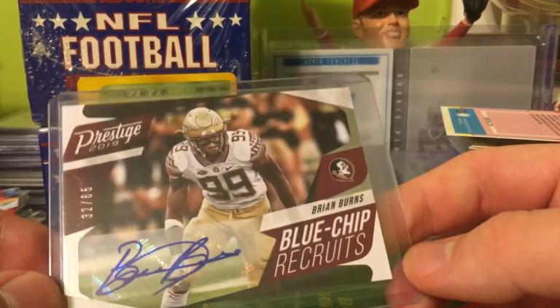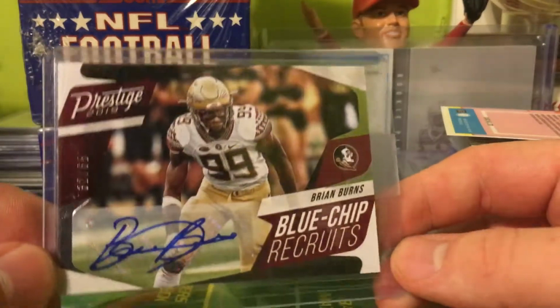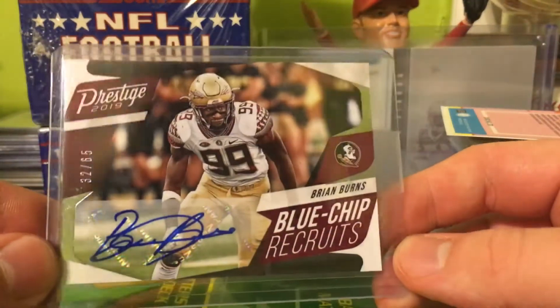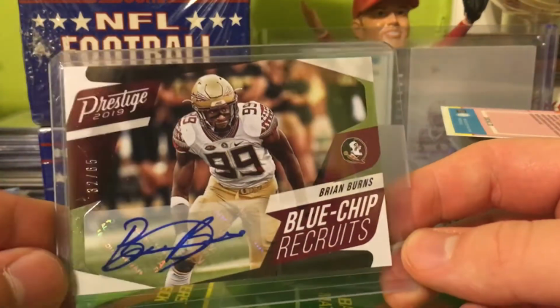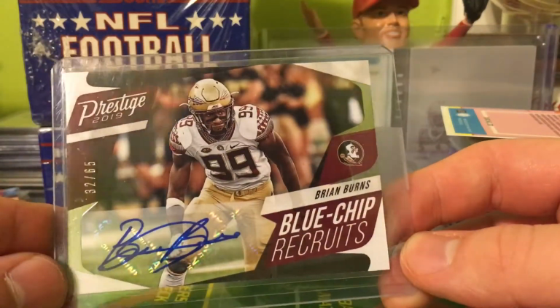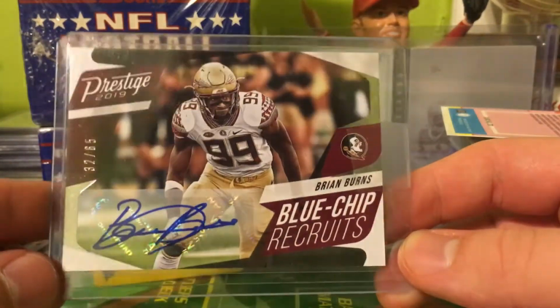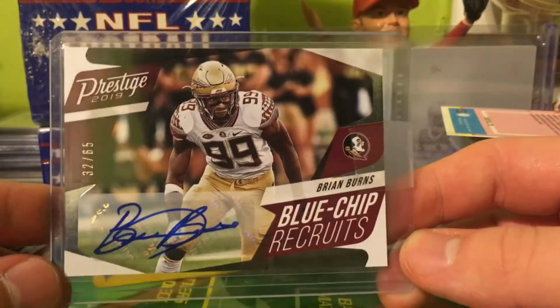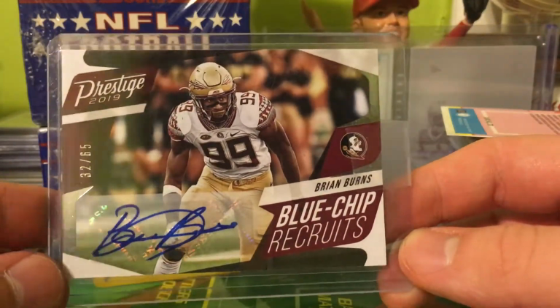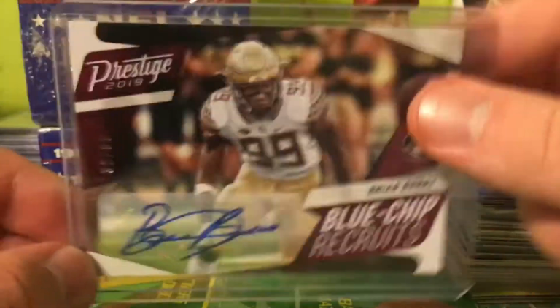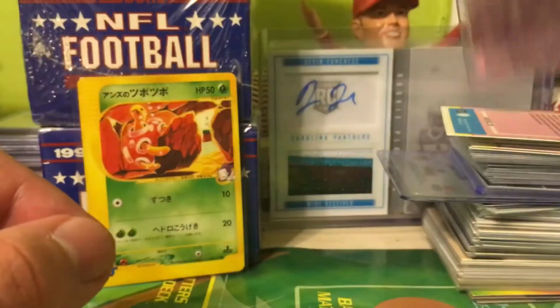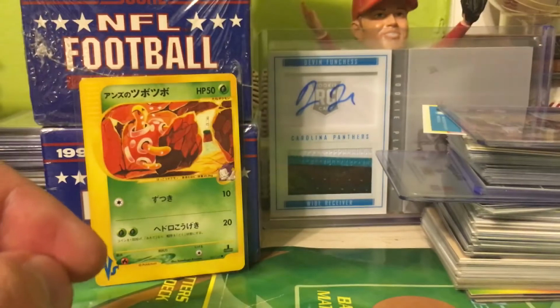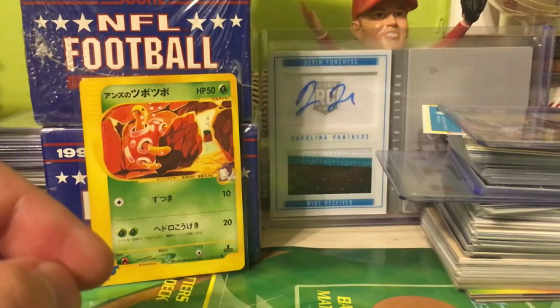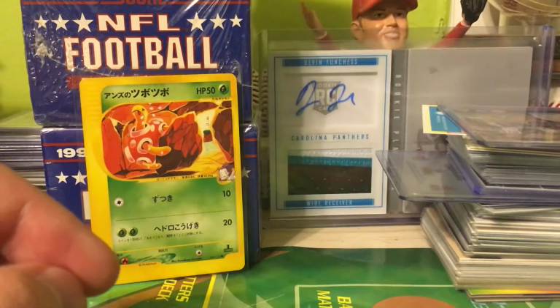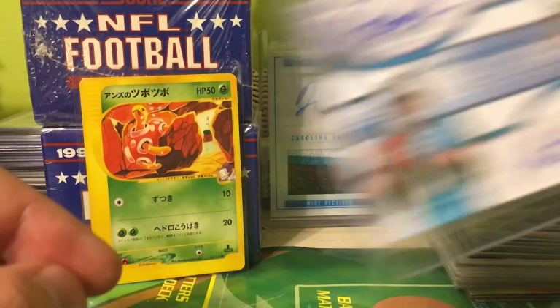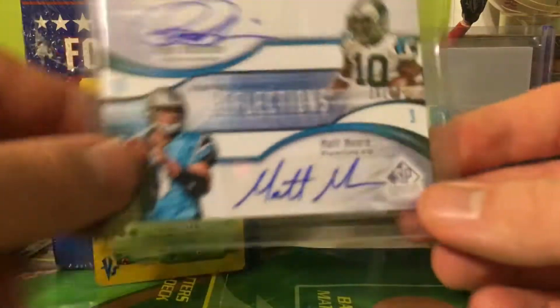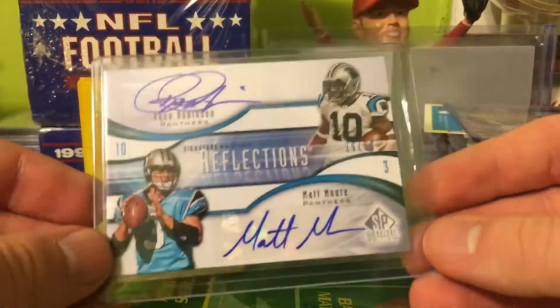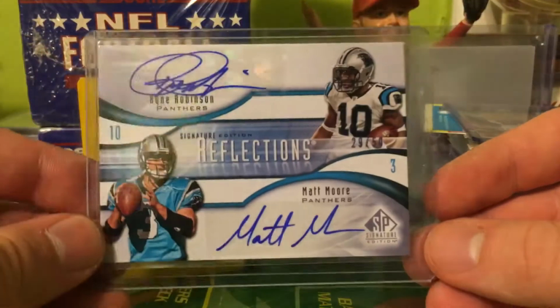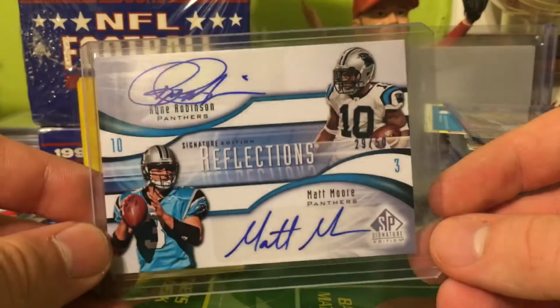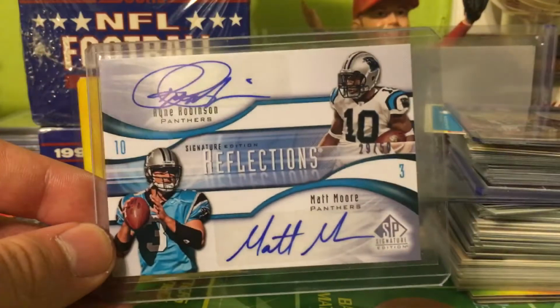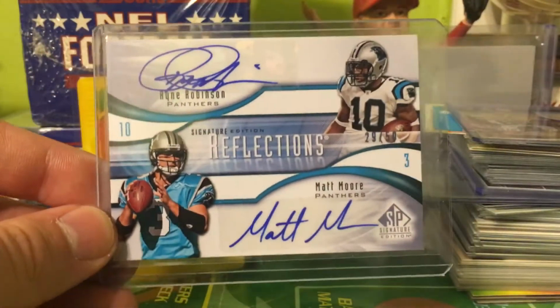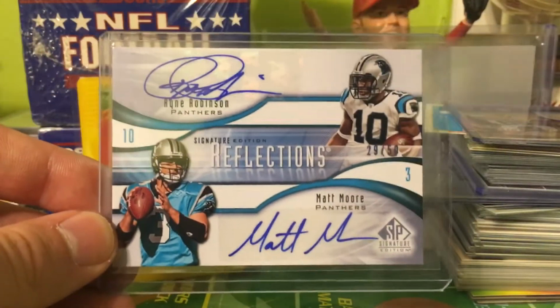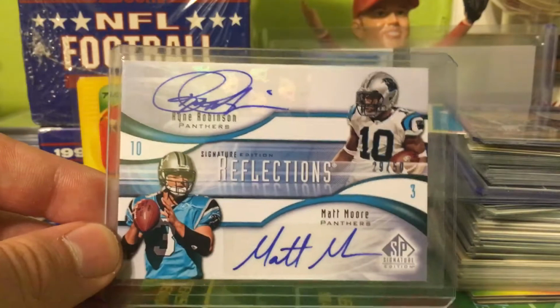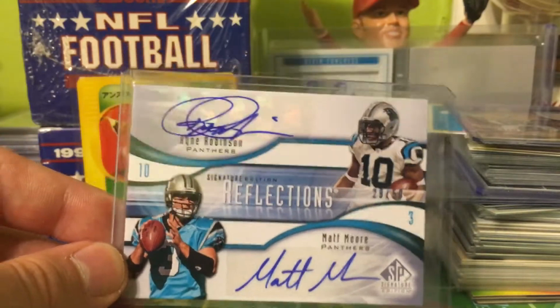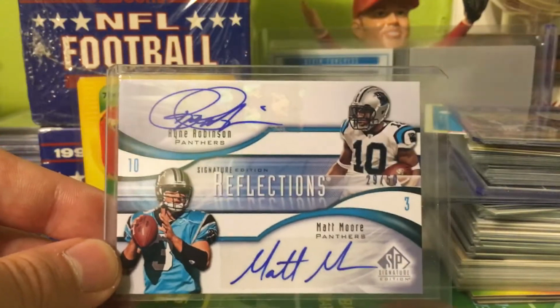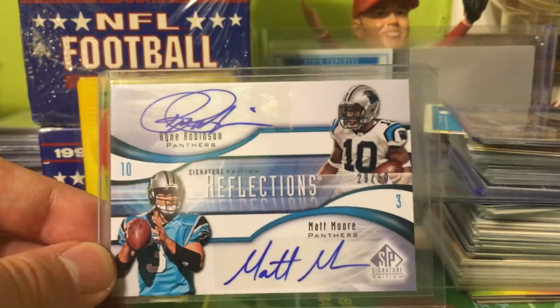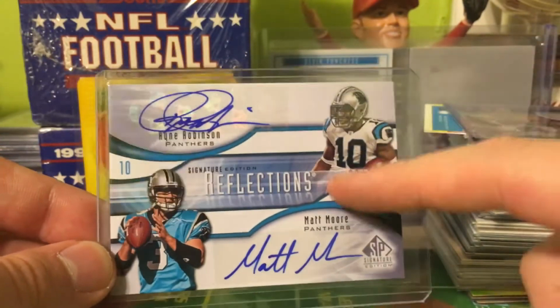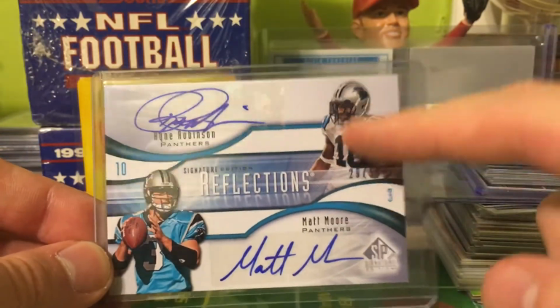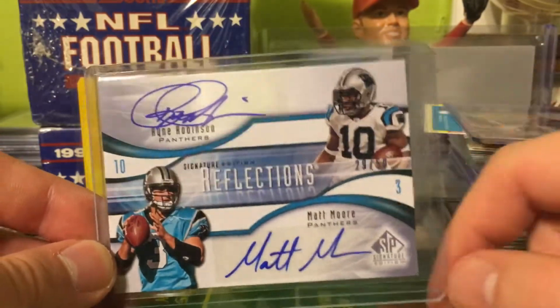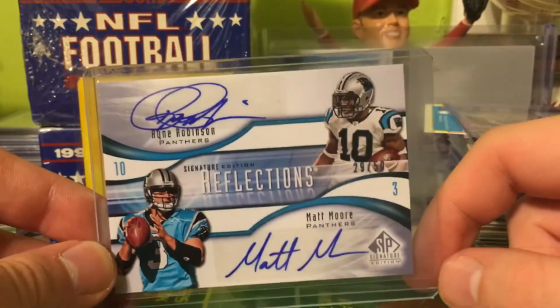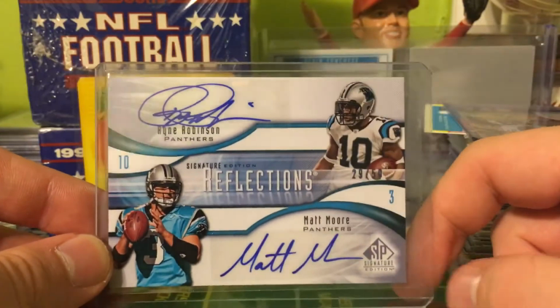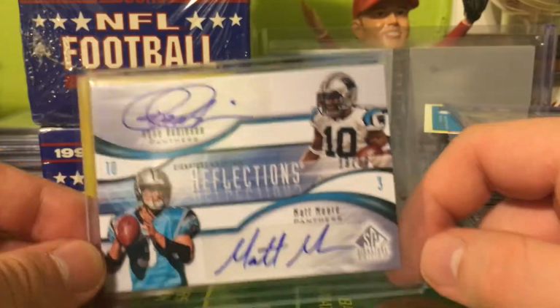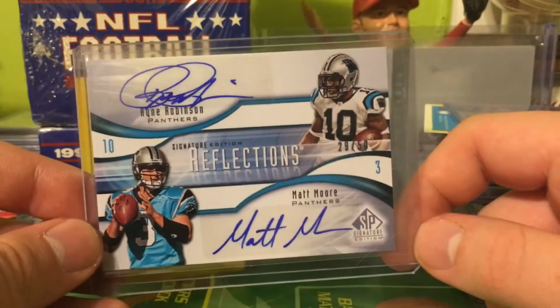Out of 66, this Blue Chip Recruits rookie autograph of Brian Burns. Also this beautiful dual autograph of Matt Moore and Ryan Robinson — he actually follows me on Instagram, Ryan, so that's pretty cool.